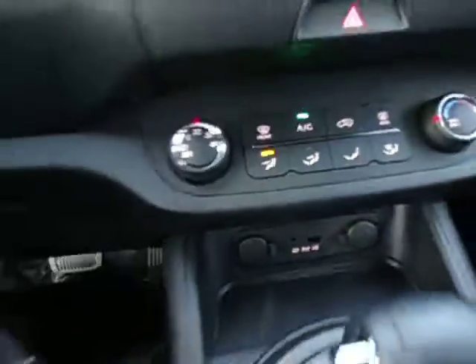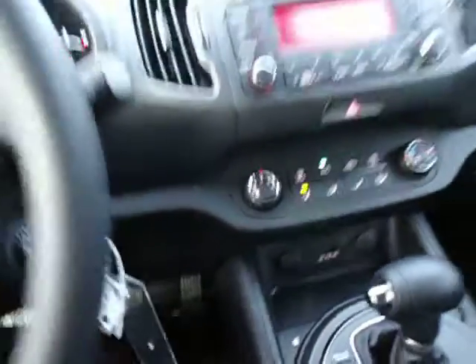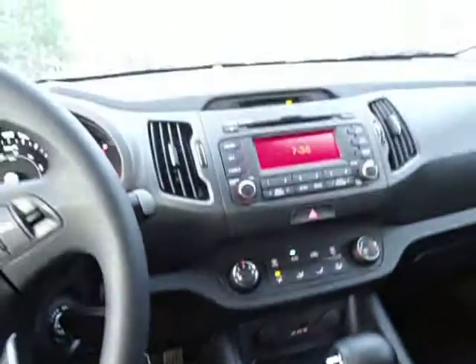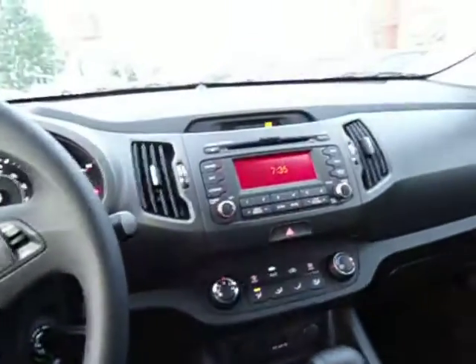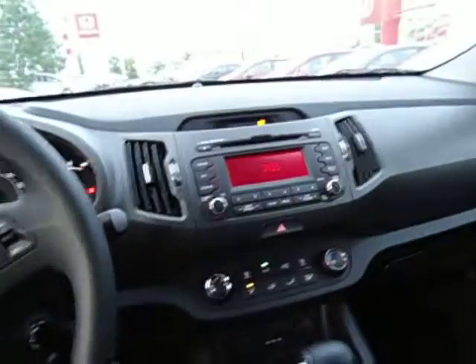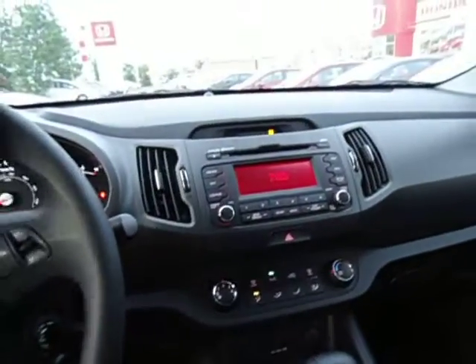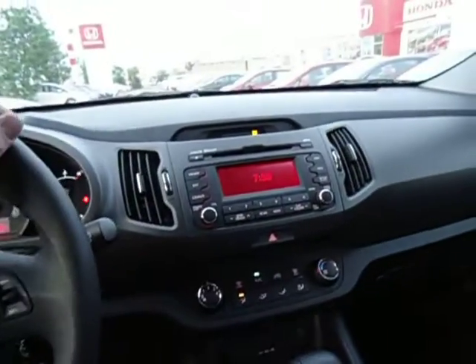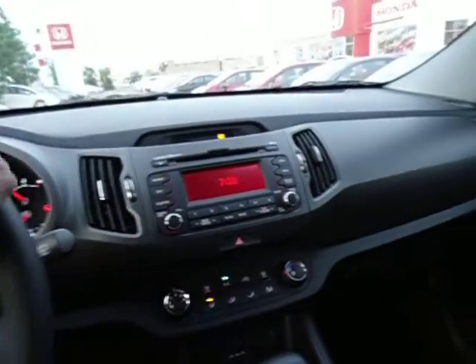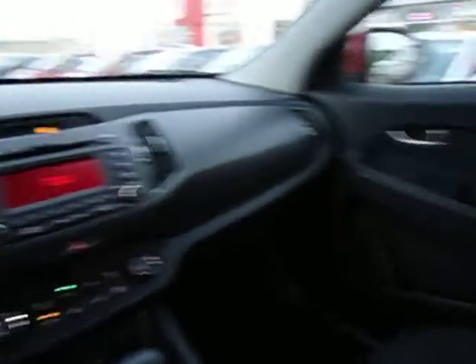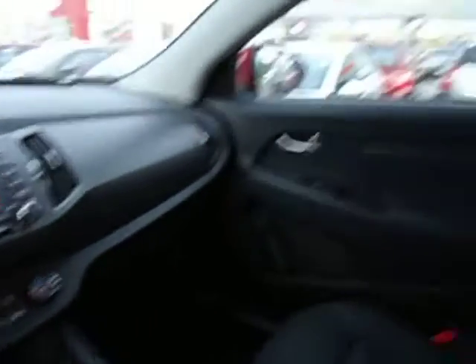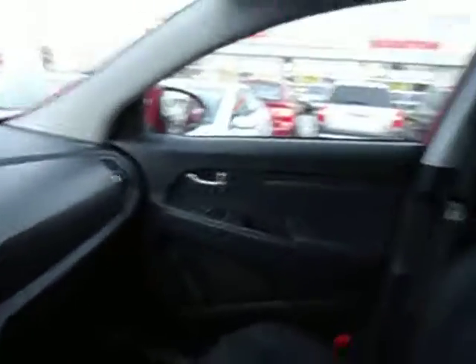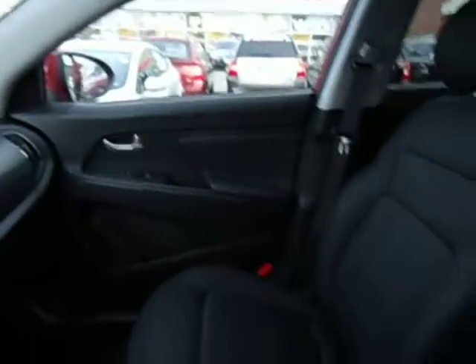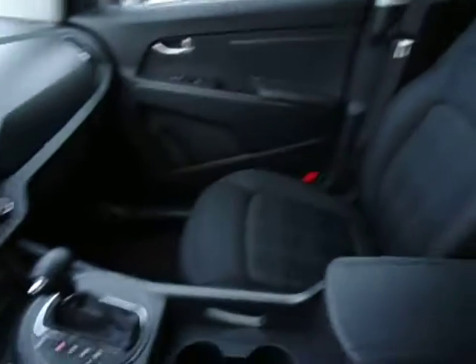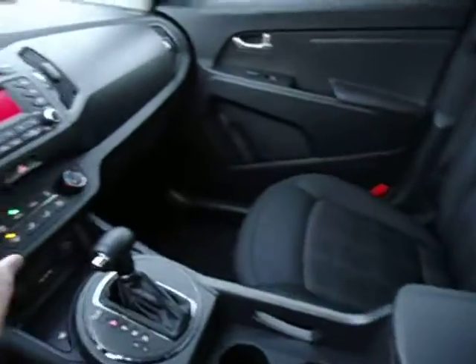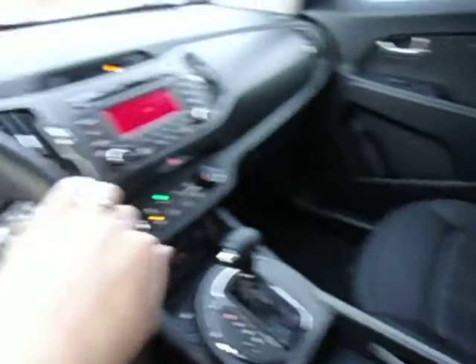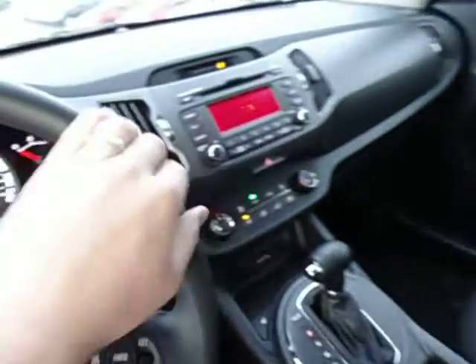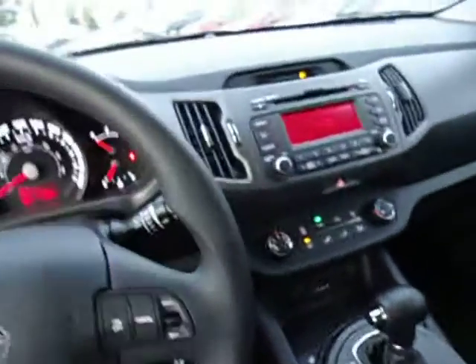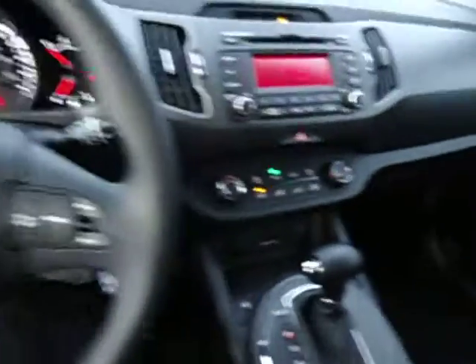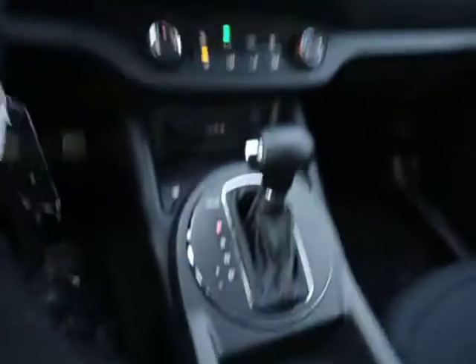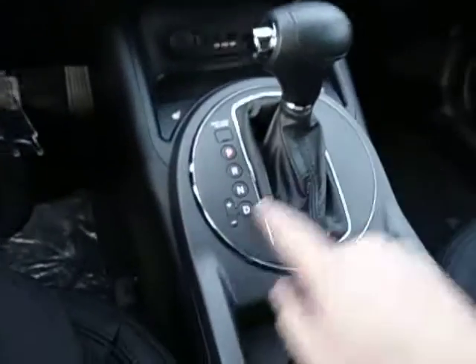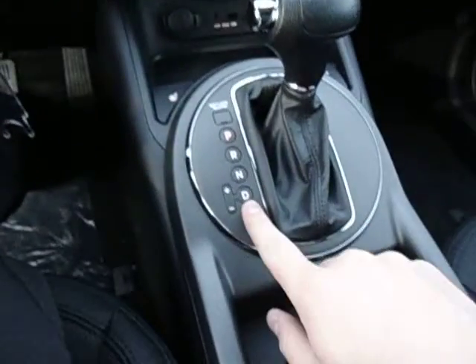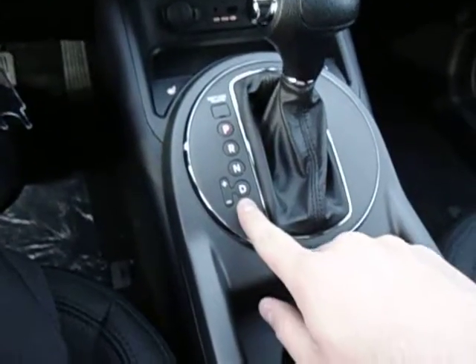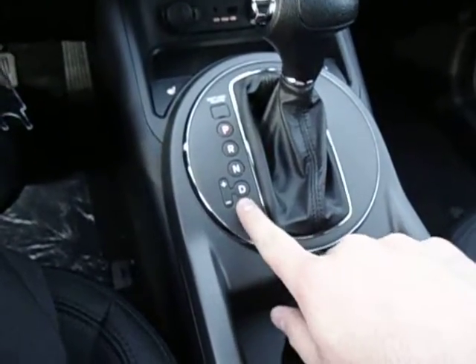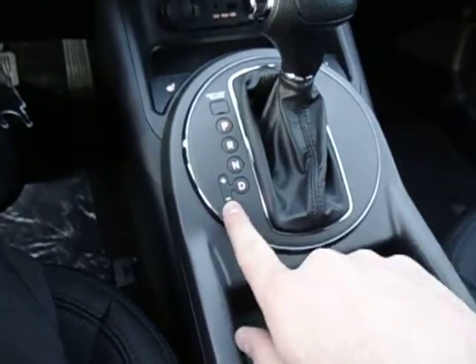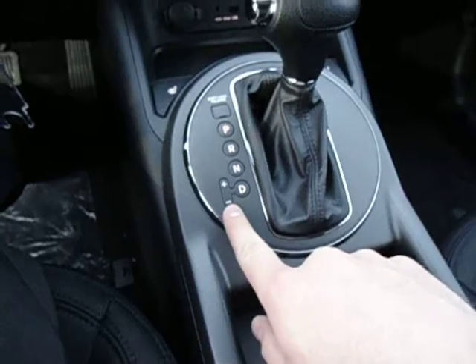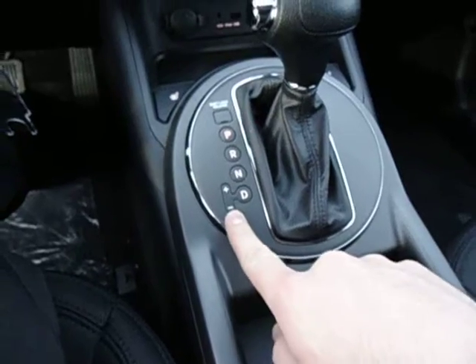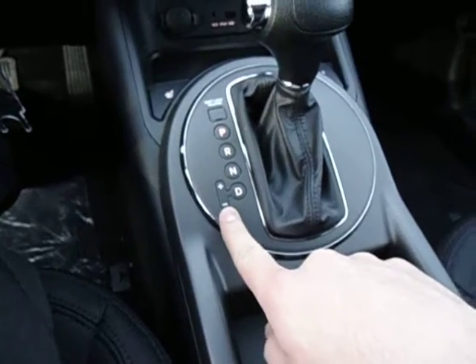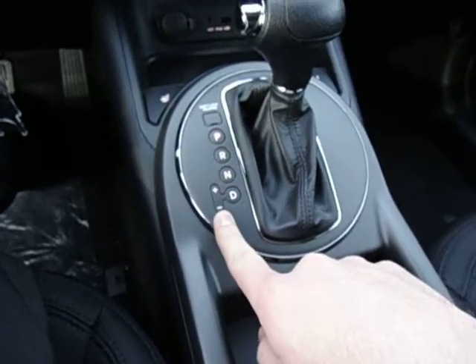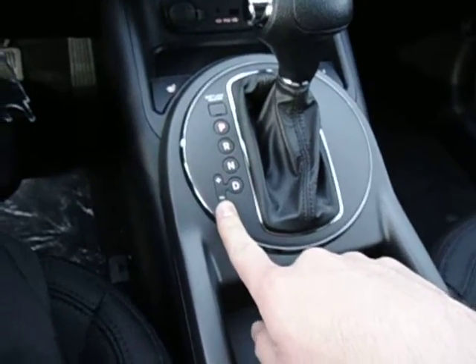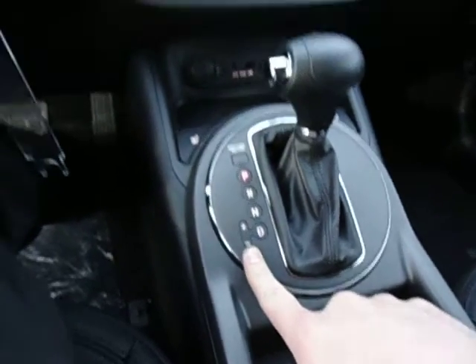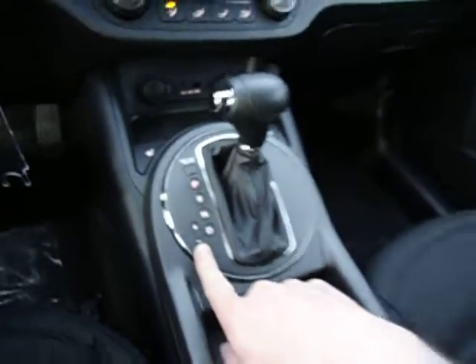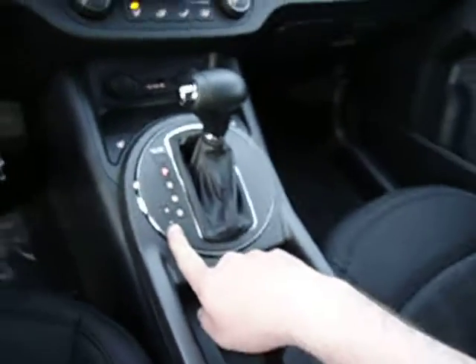You got Bluetooth connectivity with this vehicle as well as two 12-volt power supplies and USB and auxiliary ports. You got a three-month subscription to Sirius satellite radio. This vehicle also comes equipped with the Tiptronic mode in the transmission so you can manually shift the gears if you wanted to.